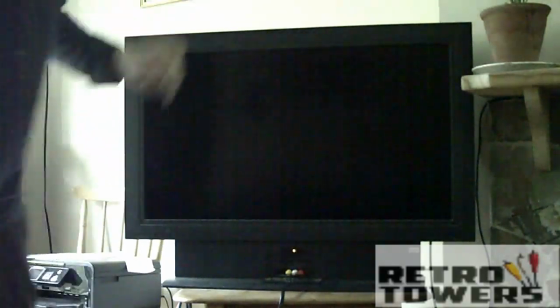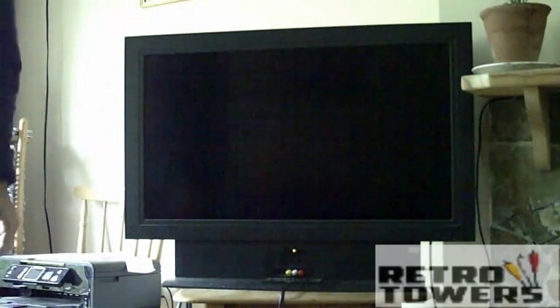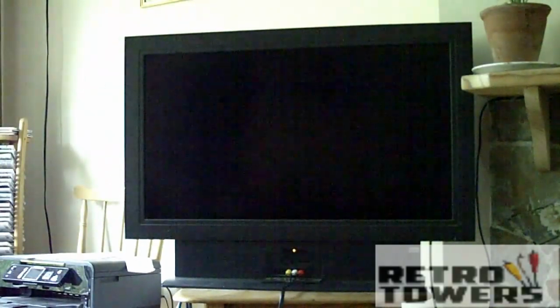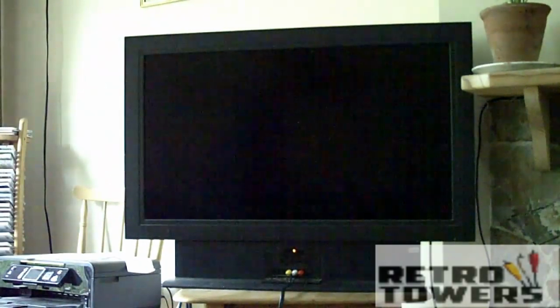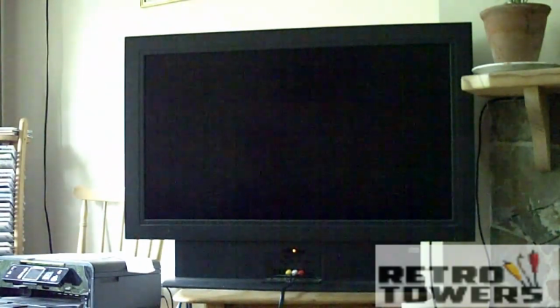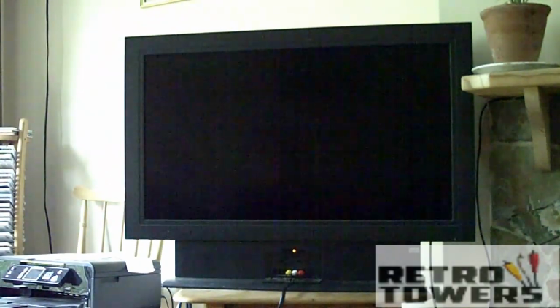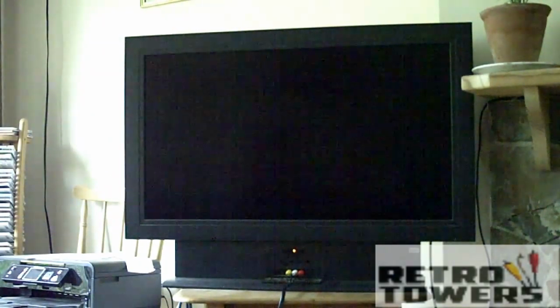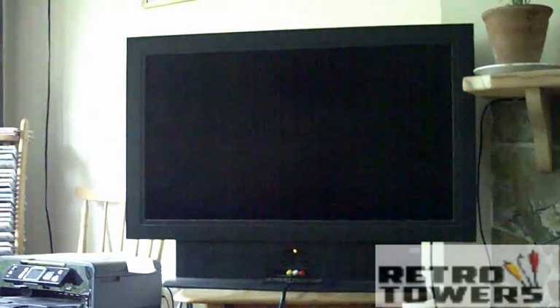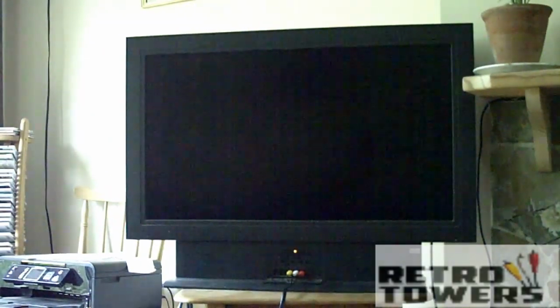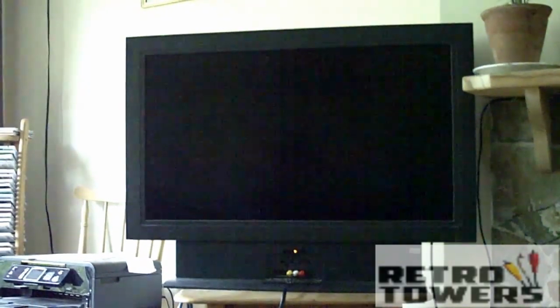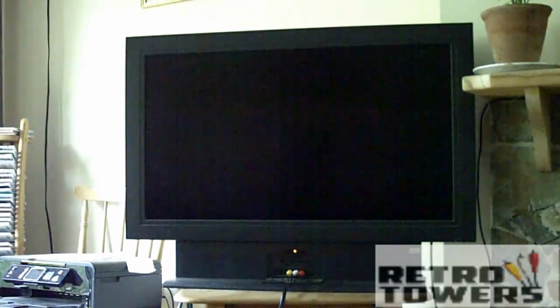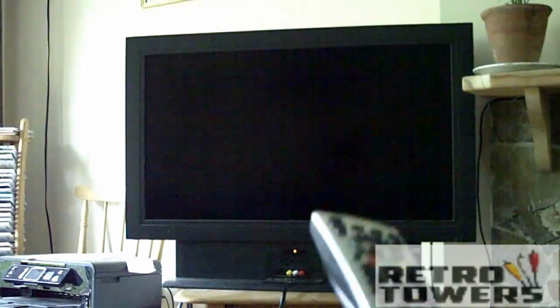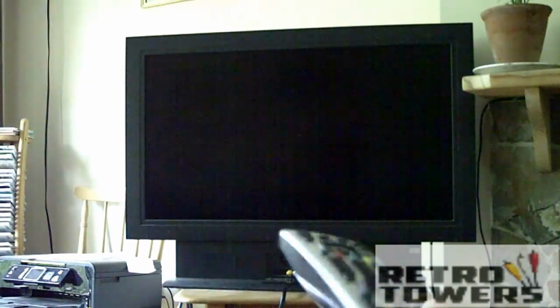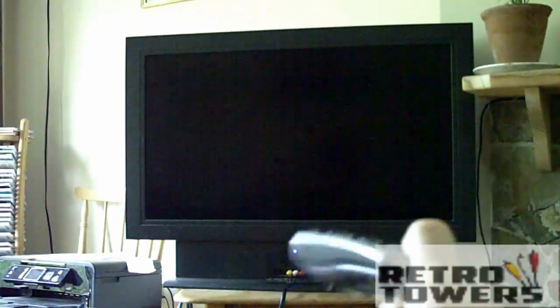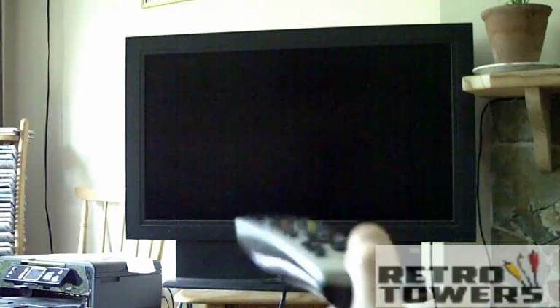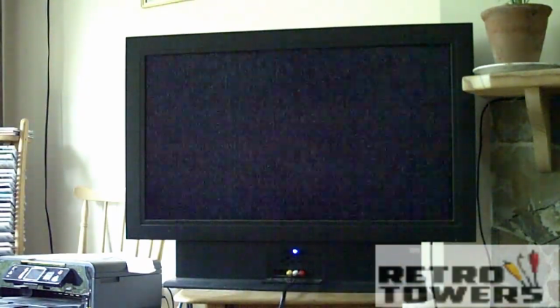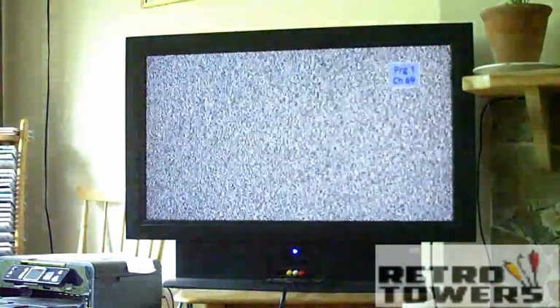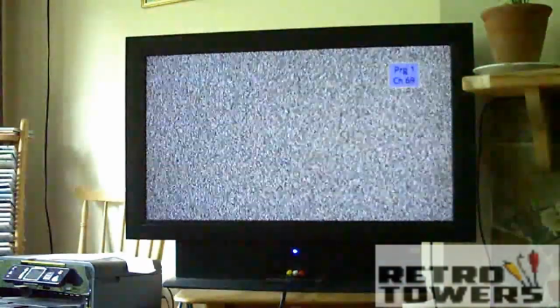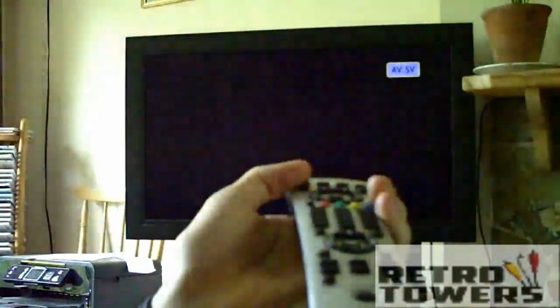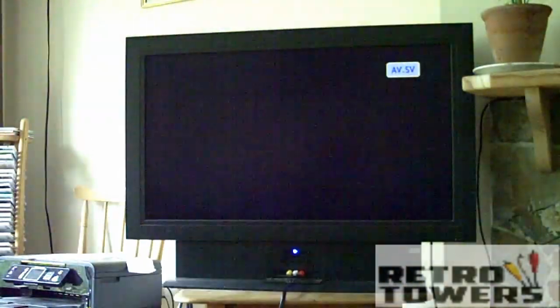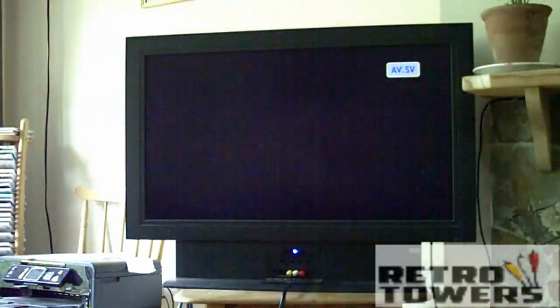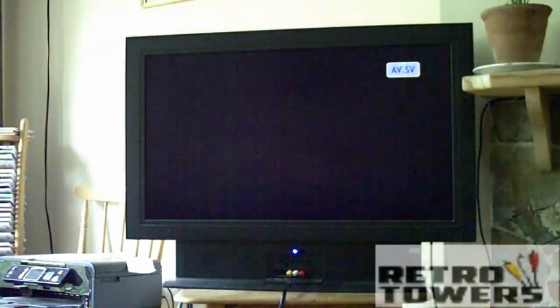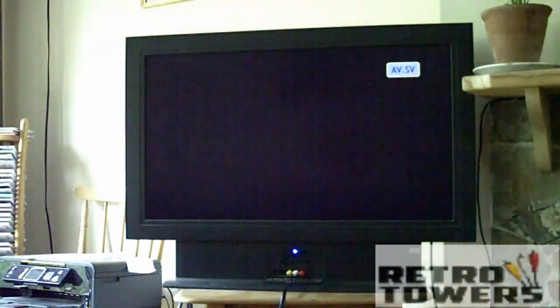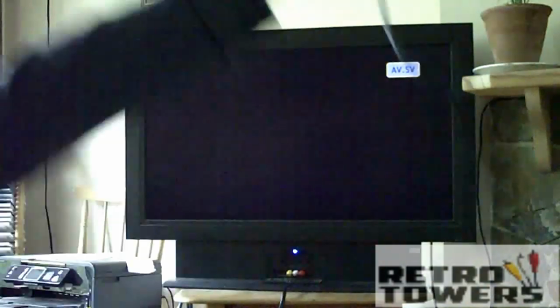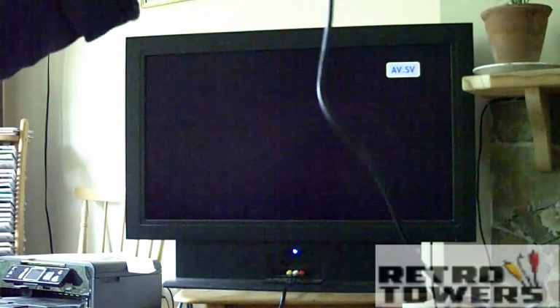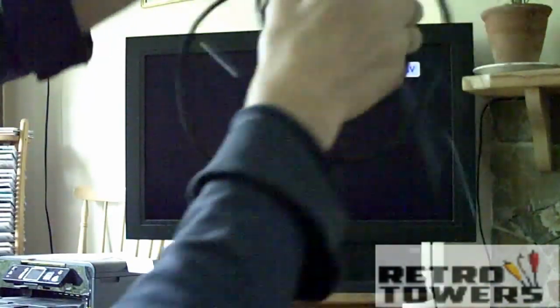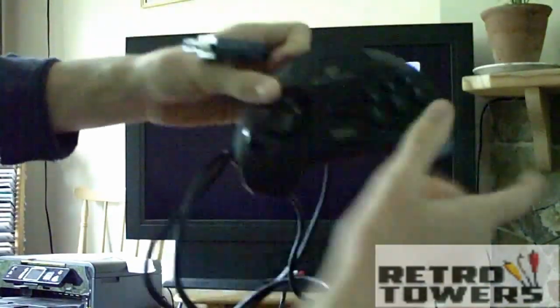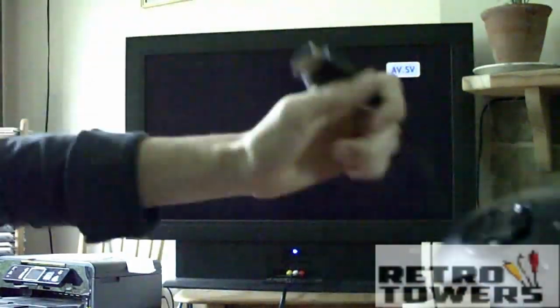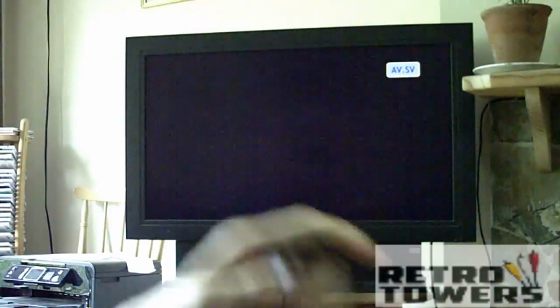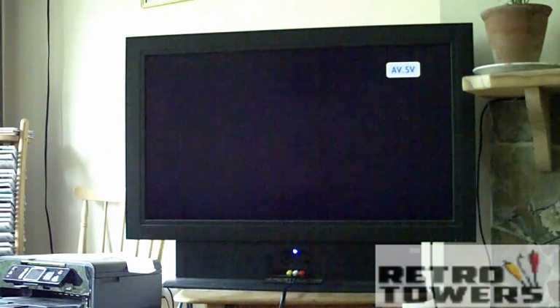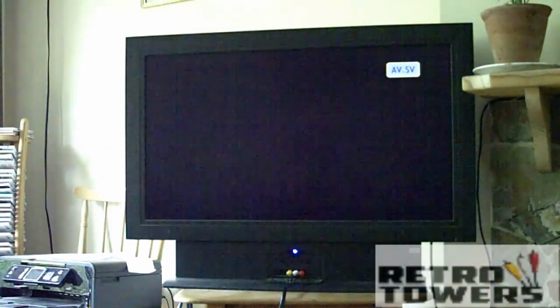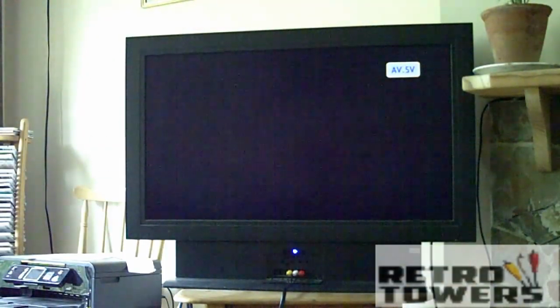After you've plugged the three plugs in you need to turn the Sega Saturn on and find your TV remote, then turn it on and change the channel to AV. After this, you can just play it.